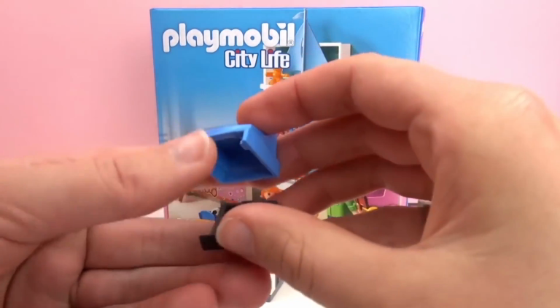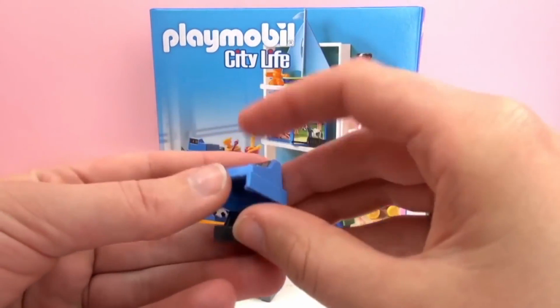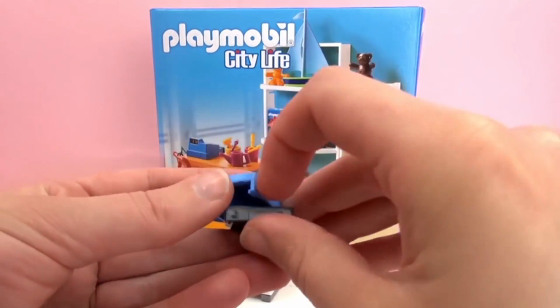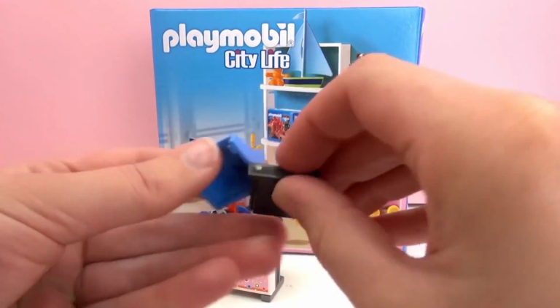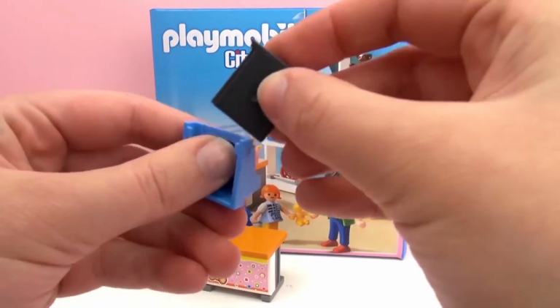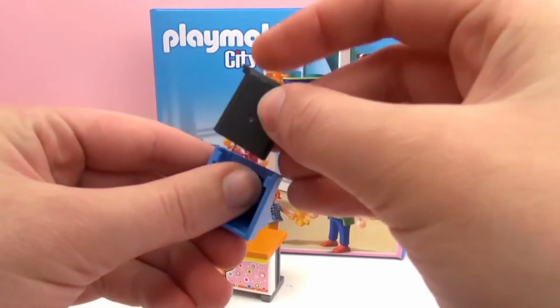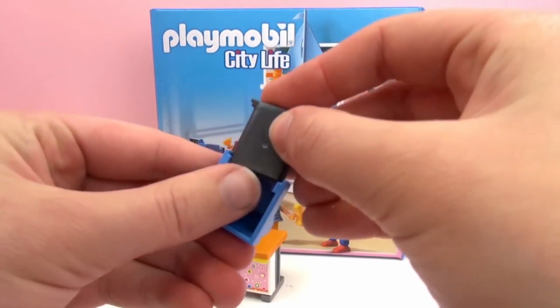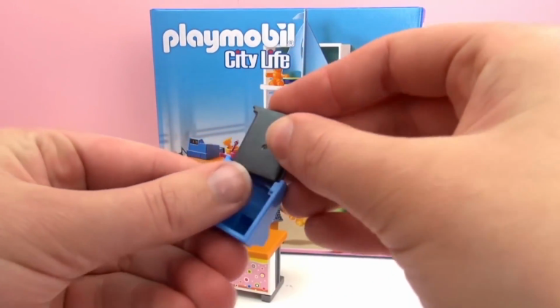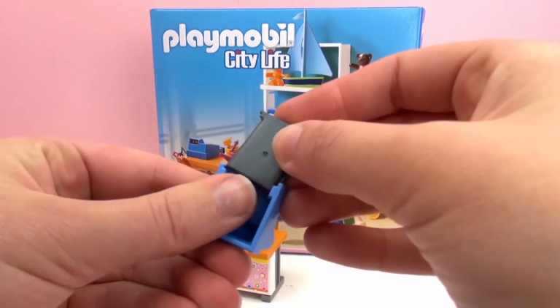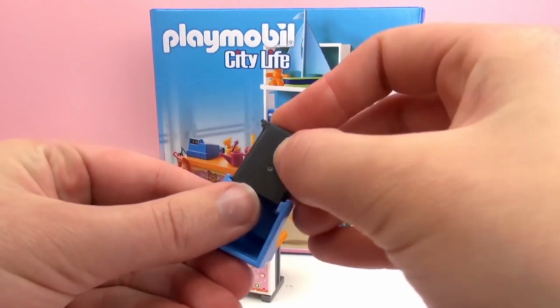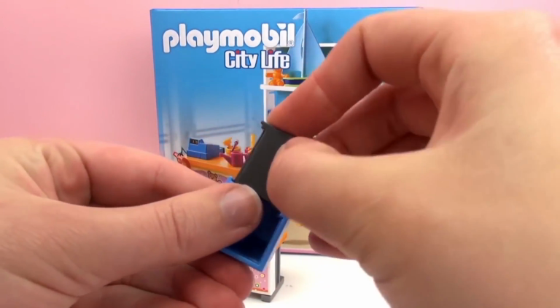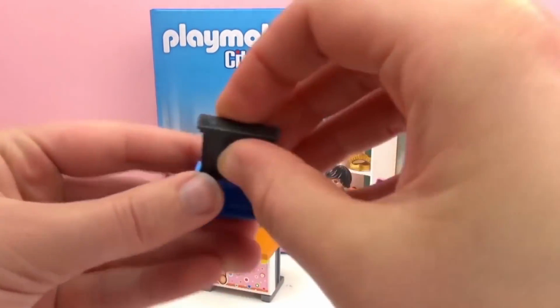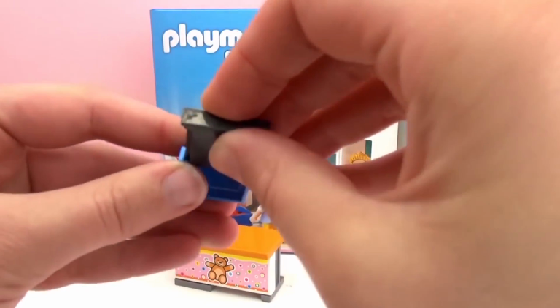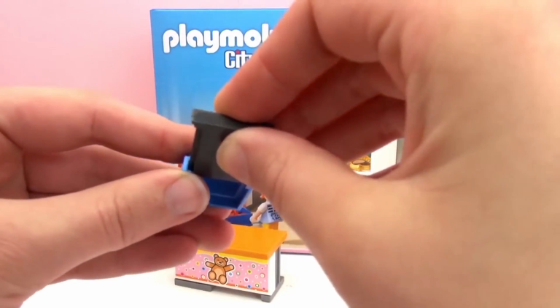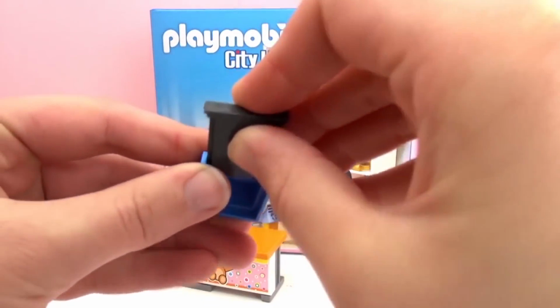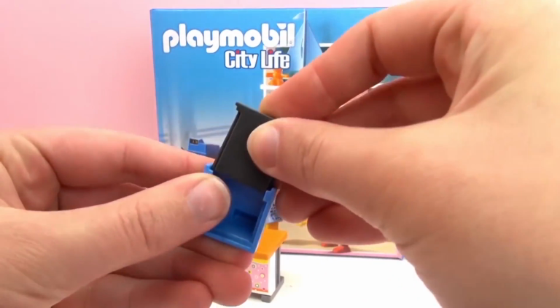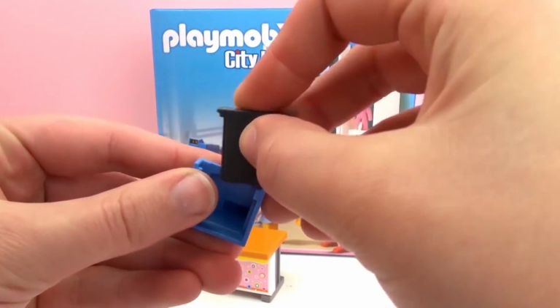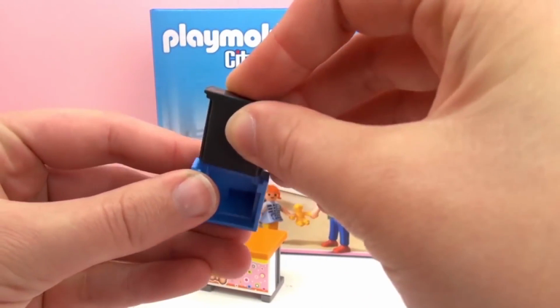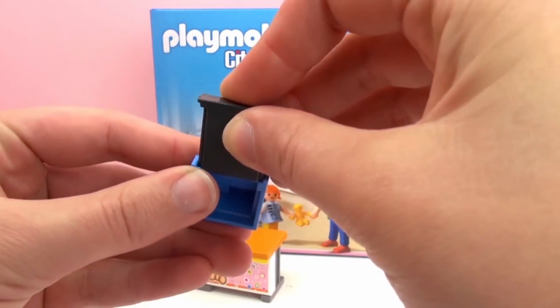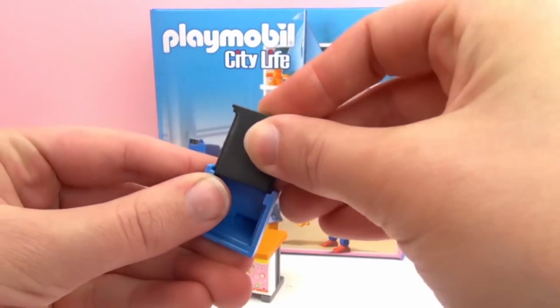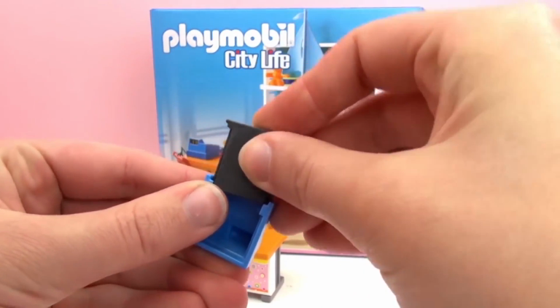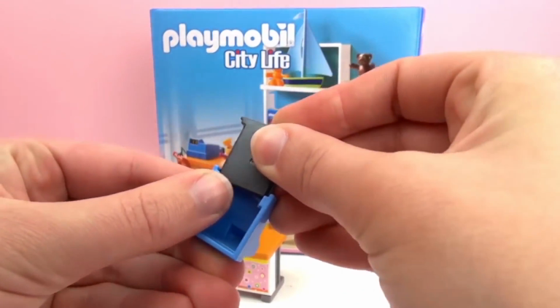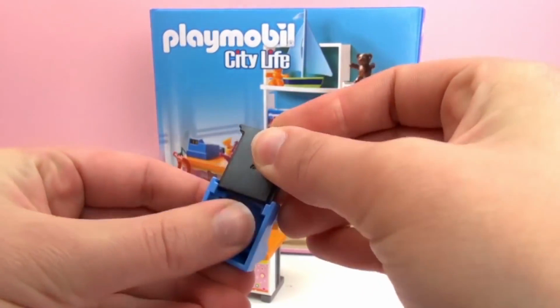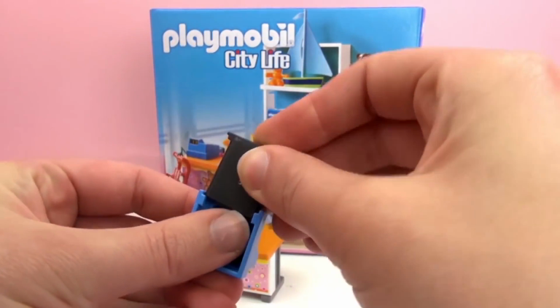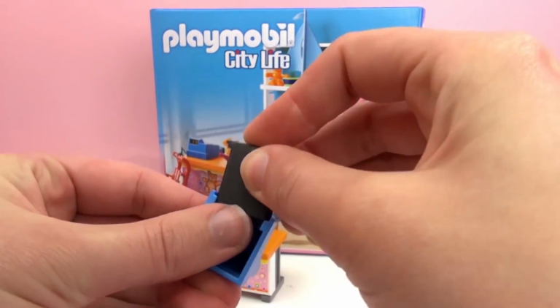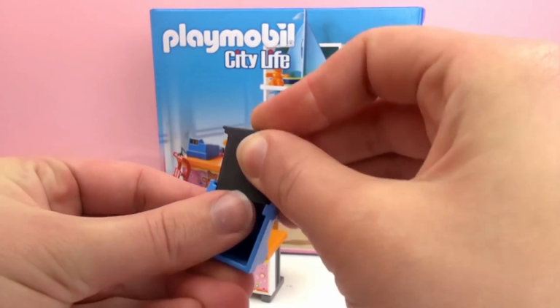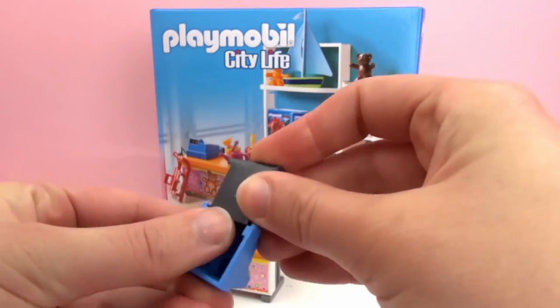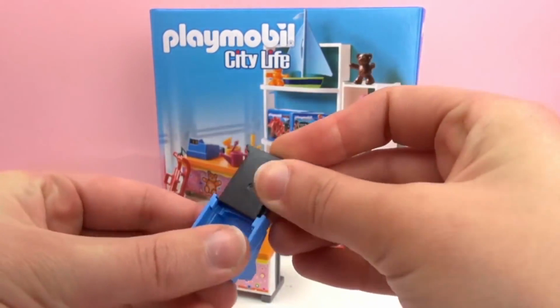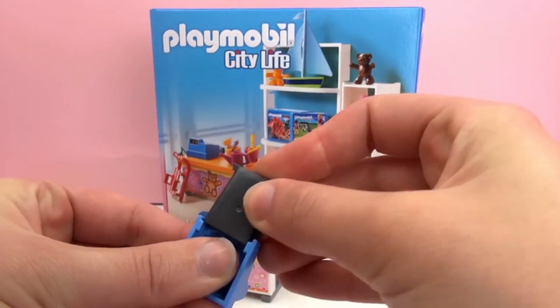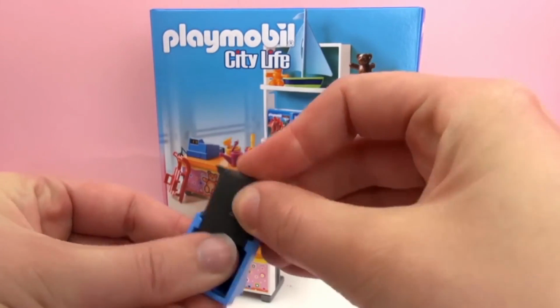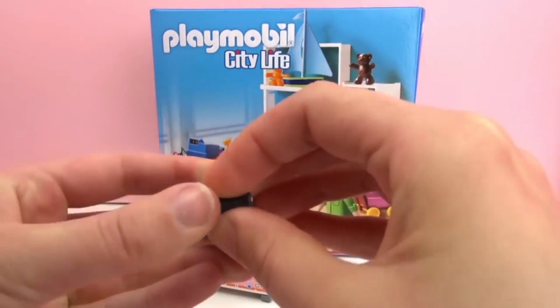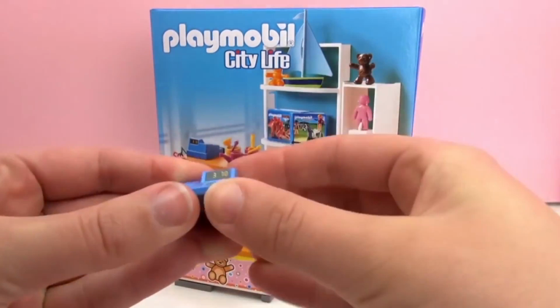Here is the bottom of the drawer part — the cash drawer. You kind of have to get it at the right angle to get it in here.